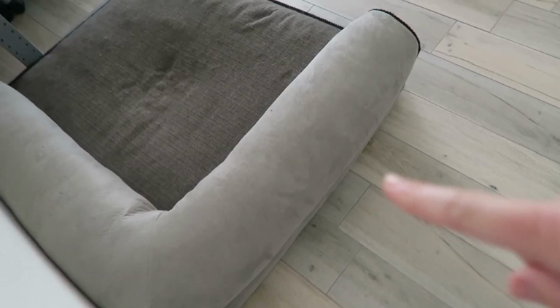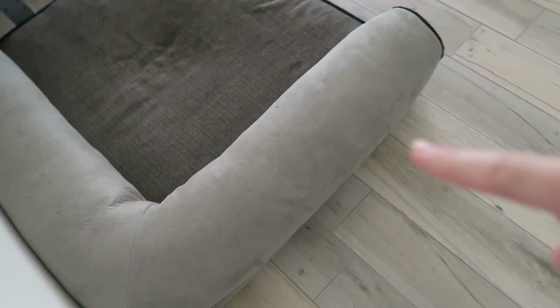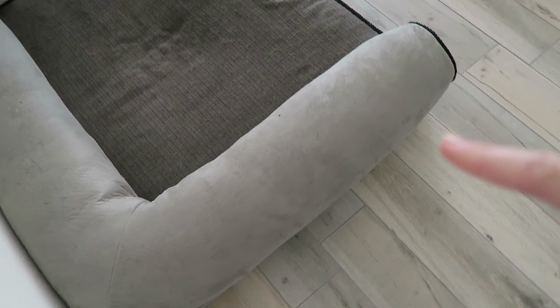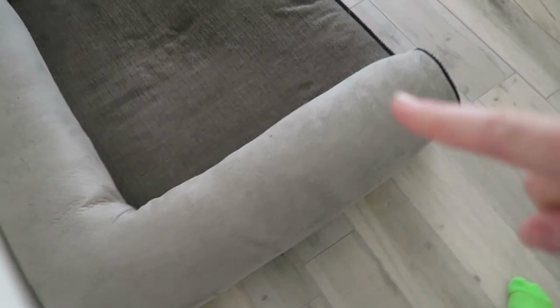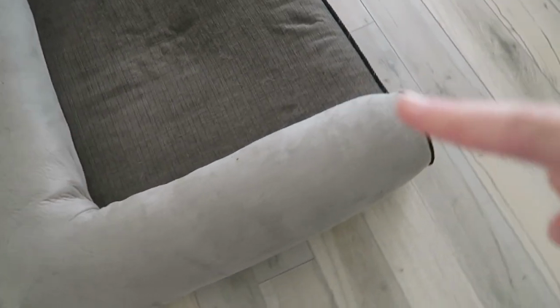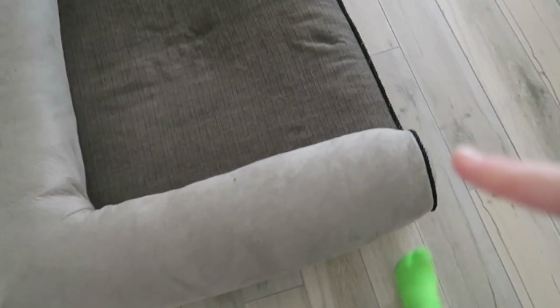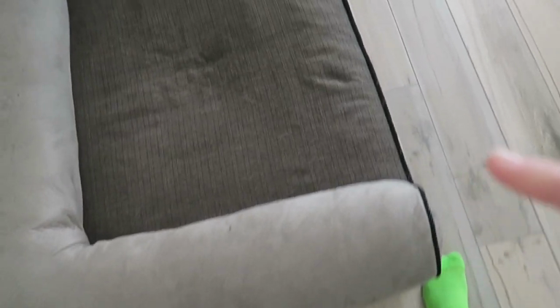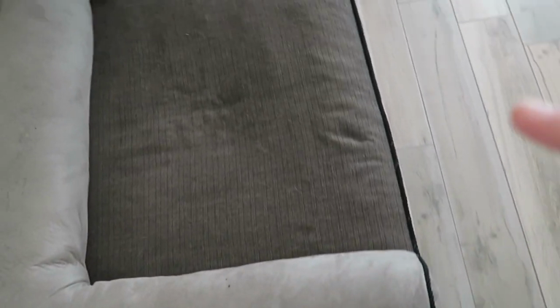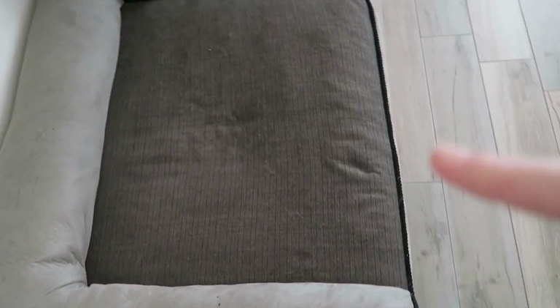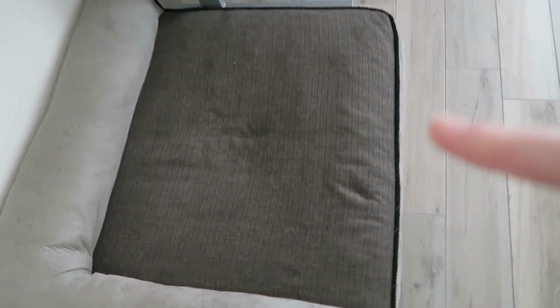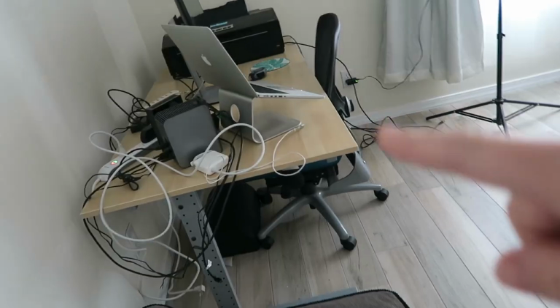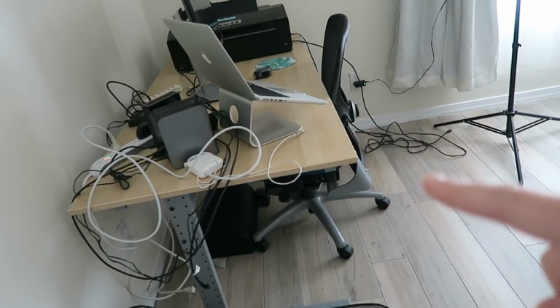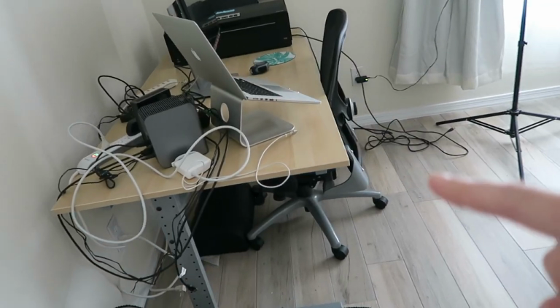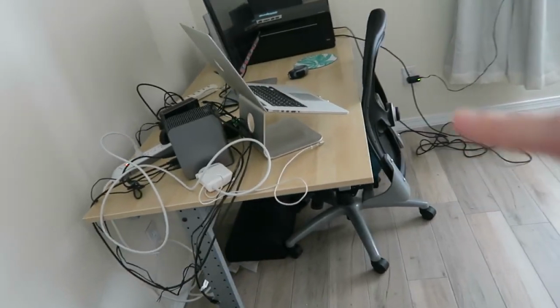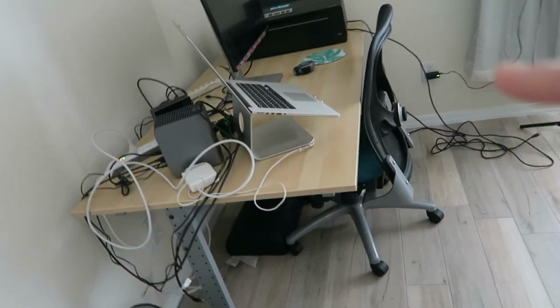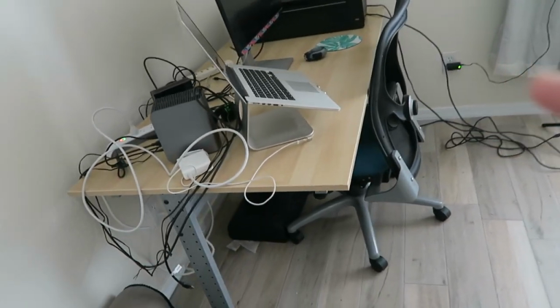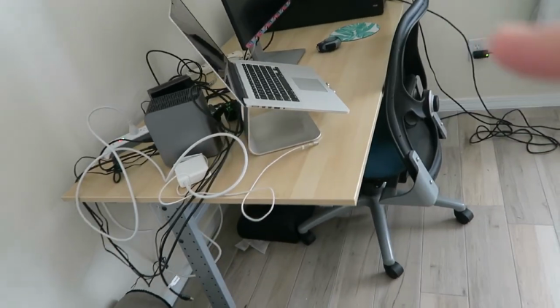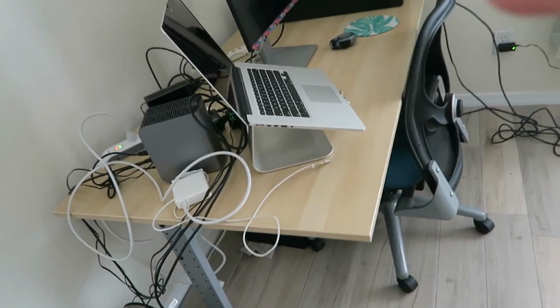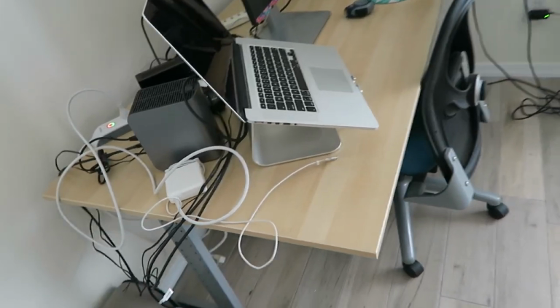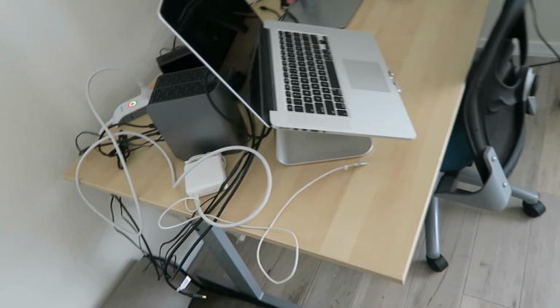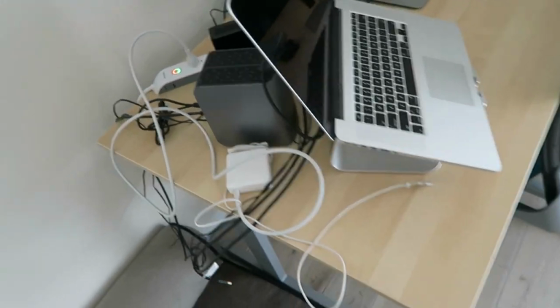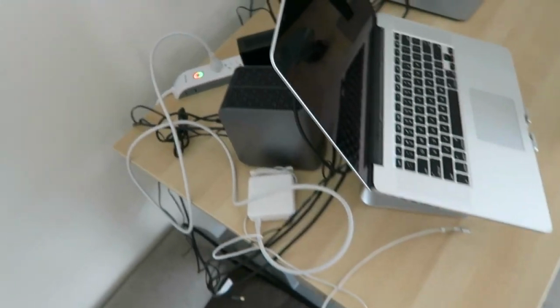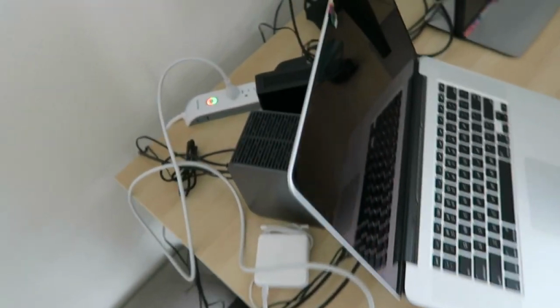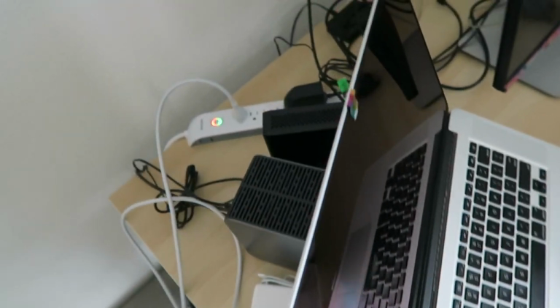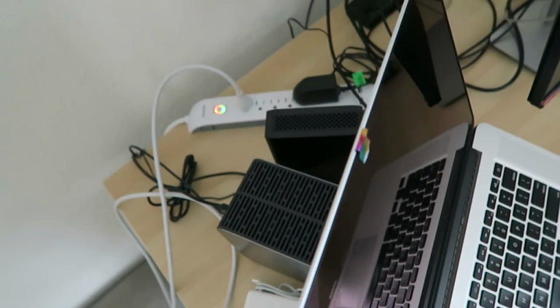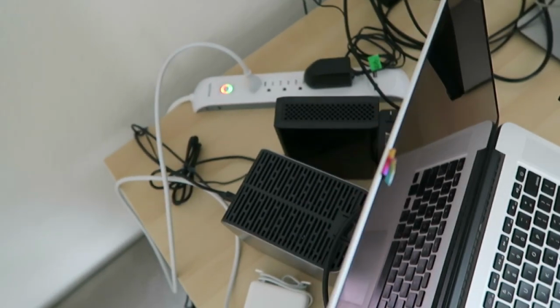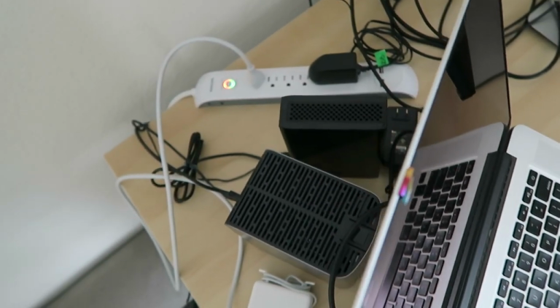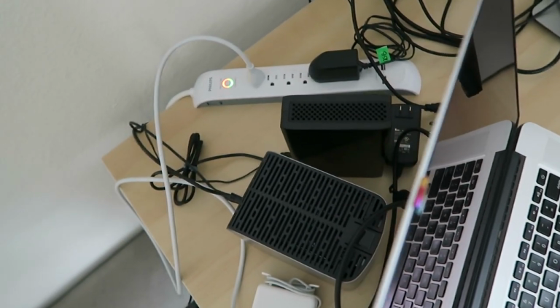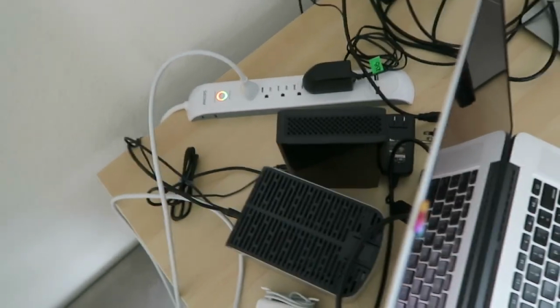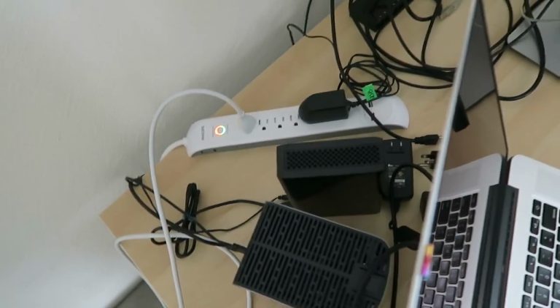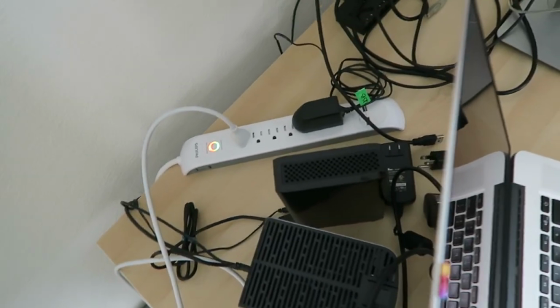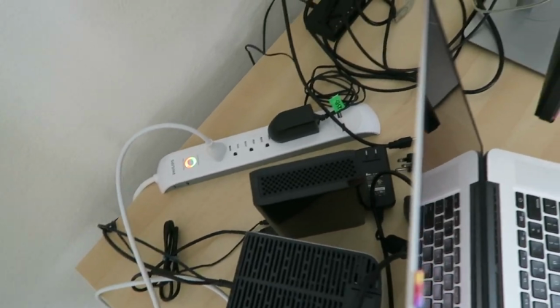I brought Kona's bed in here so she can comfortably lay in here. This is where my desk is and I'm still — as you can see — setting up the stuff again. This is temporary.